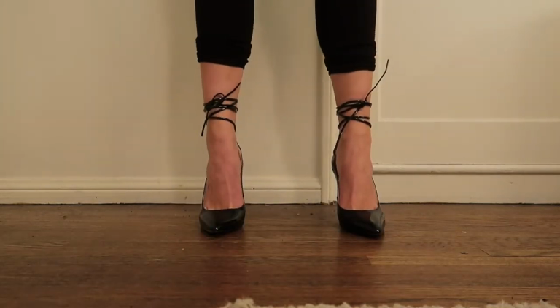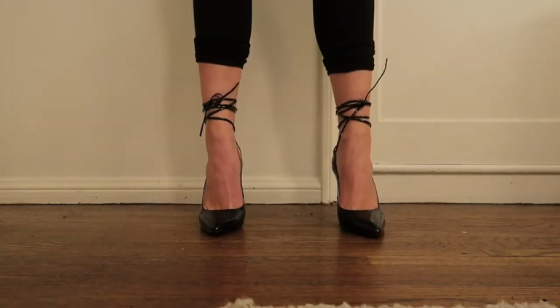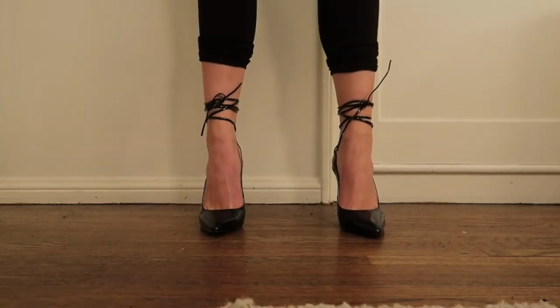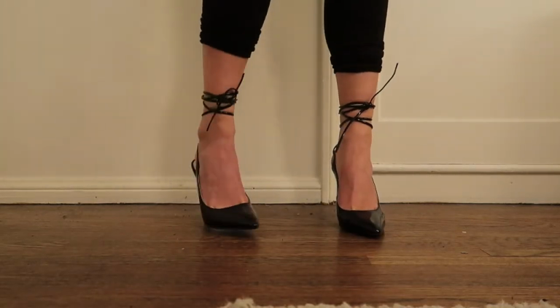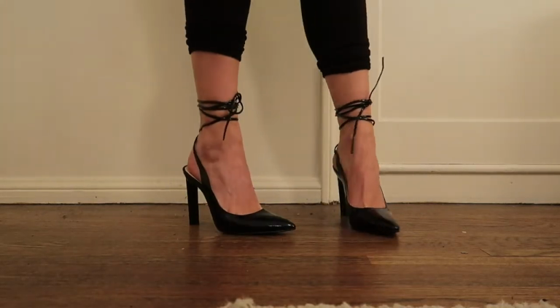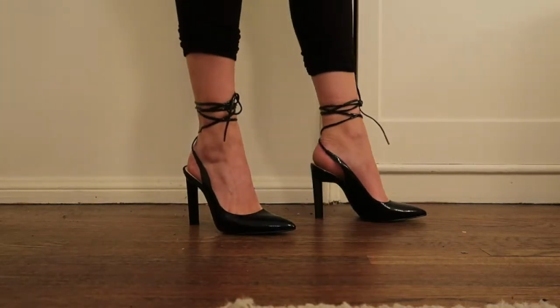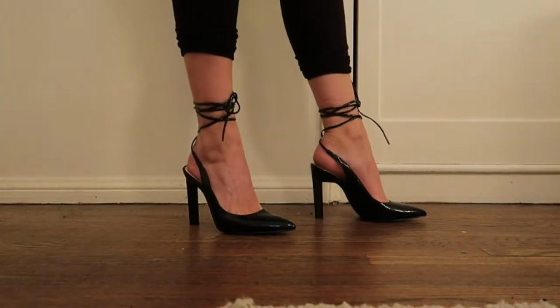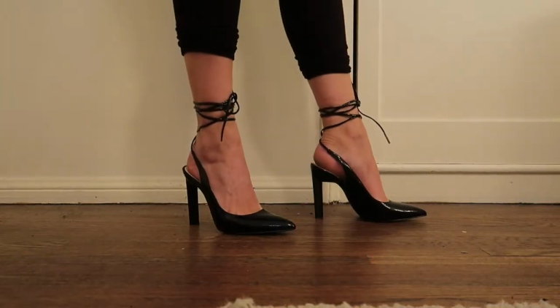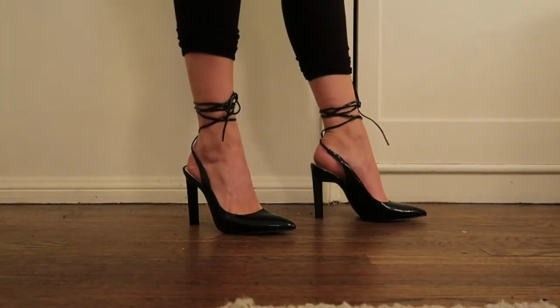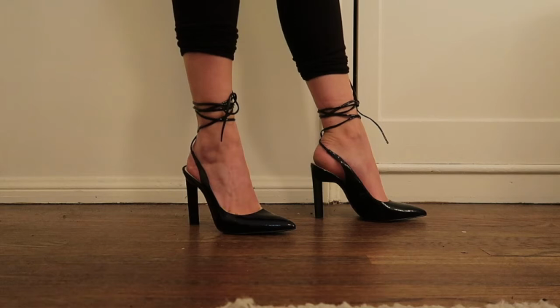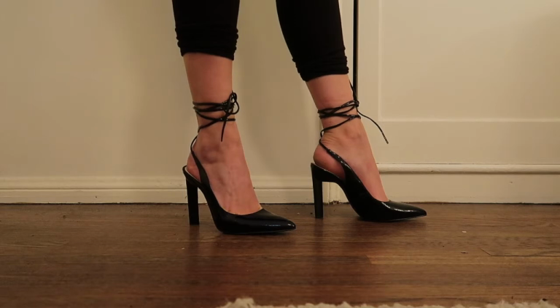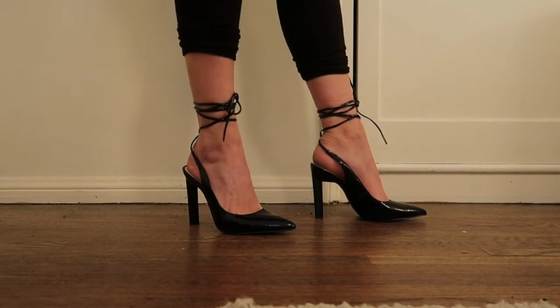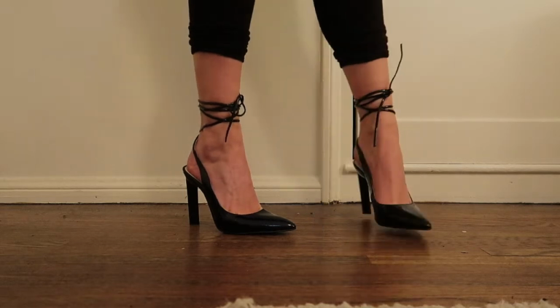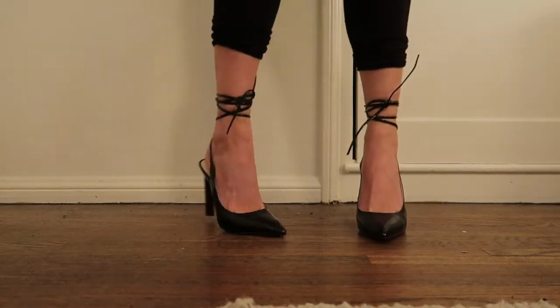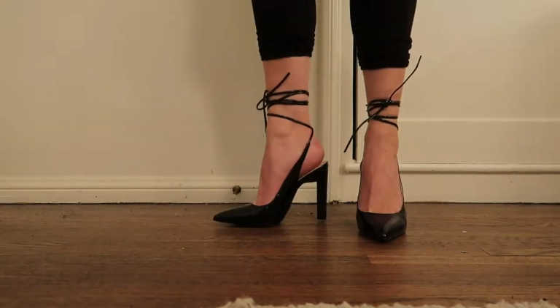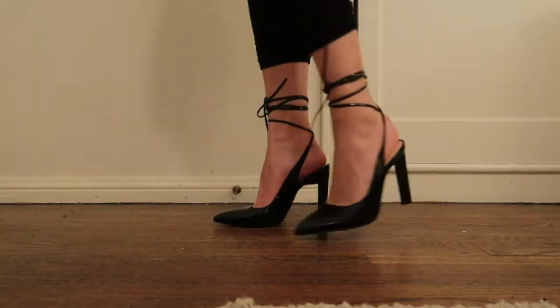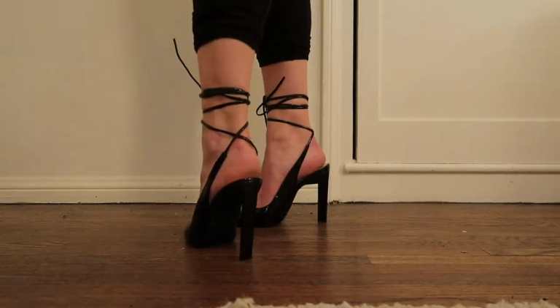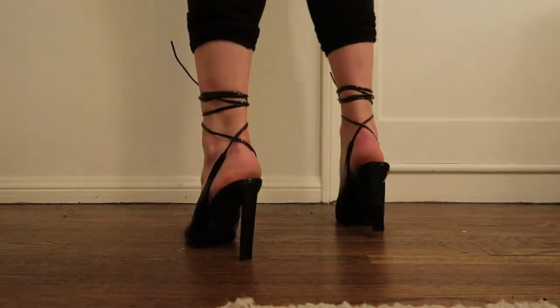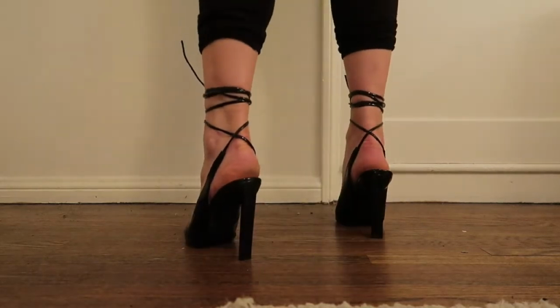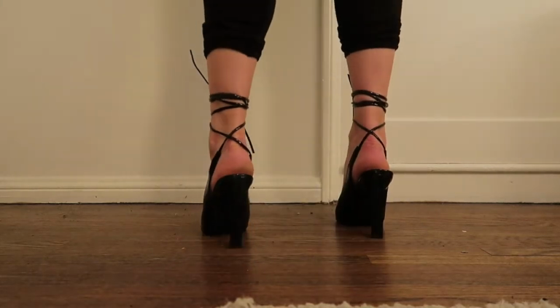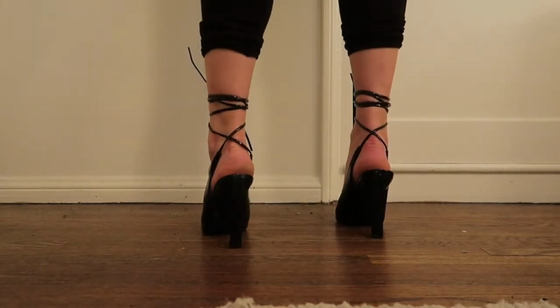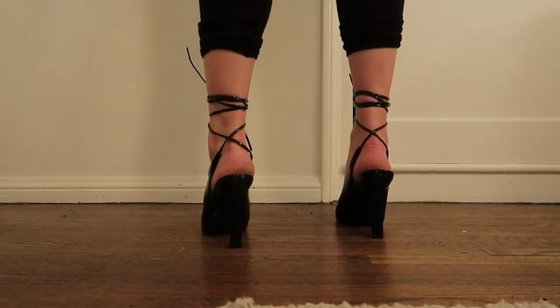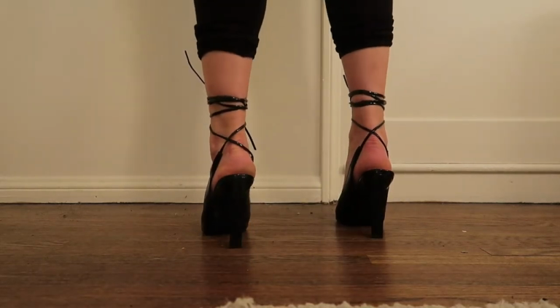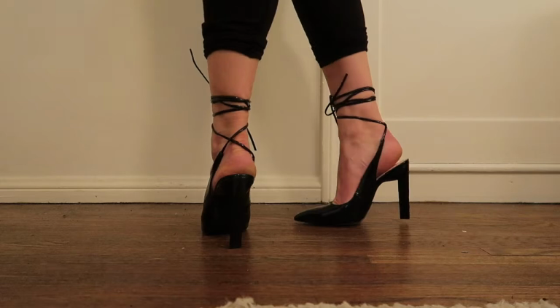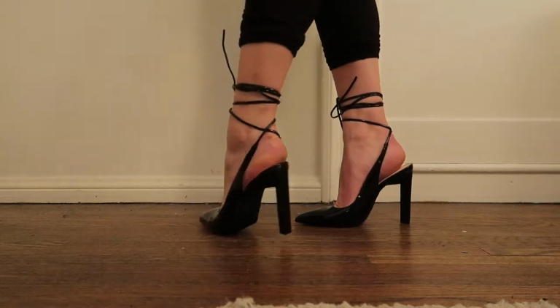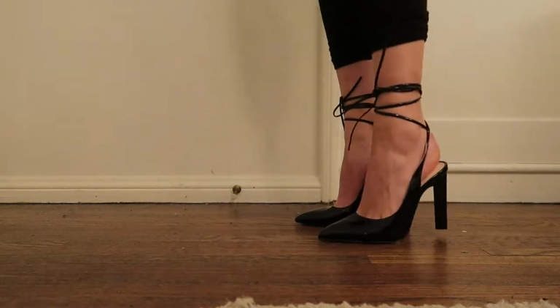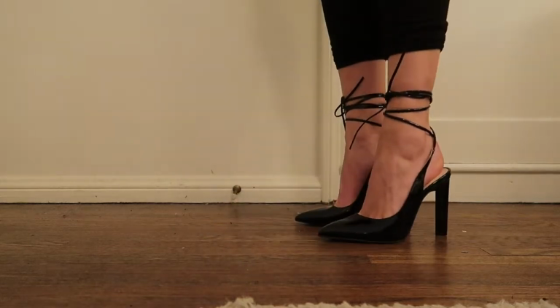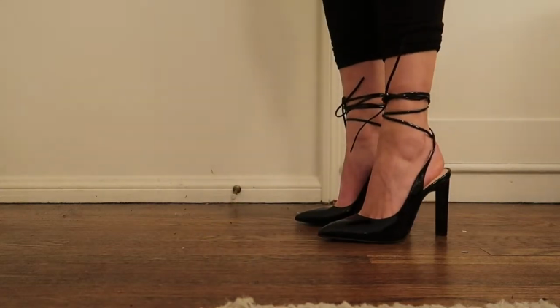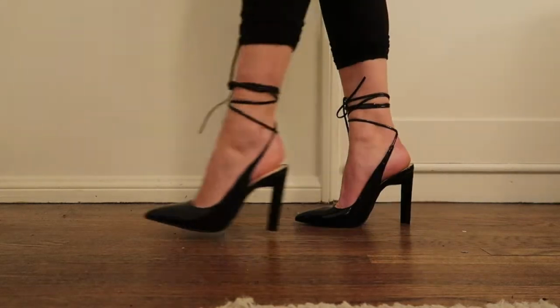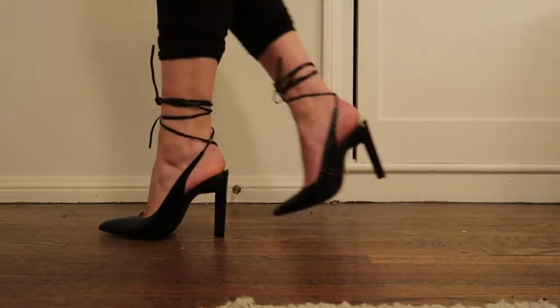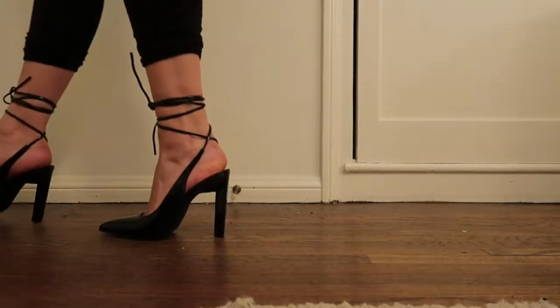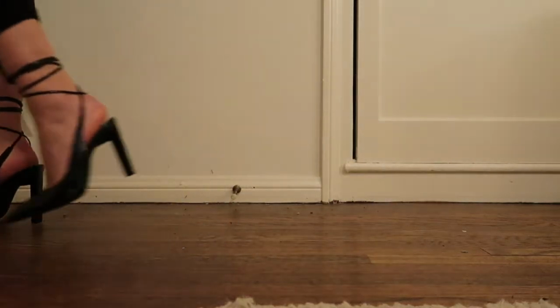I did get a size seven, and normally I'm a seven and a half, but with shoes that don't have a back or an open toe I can pull off a seven, and these fit comfortably. I think I would still take my true size, but I was able to work with the size seven.